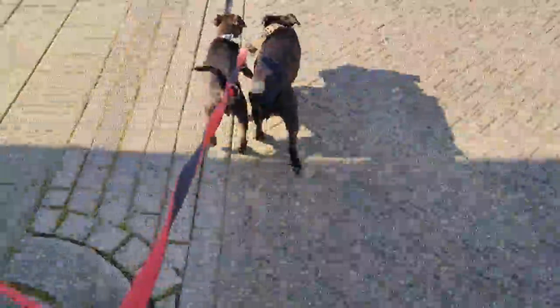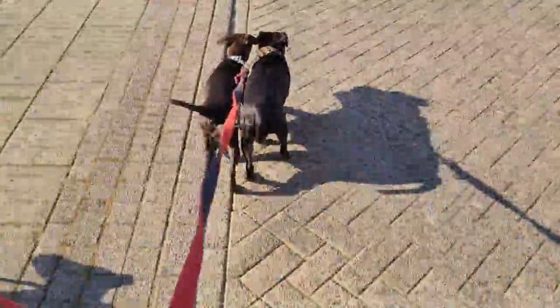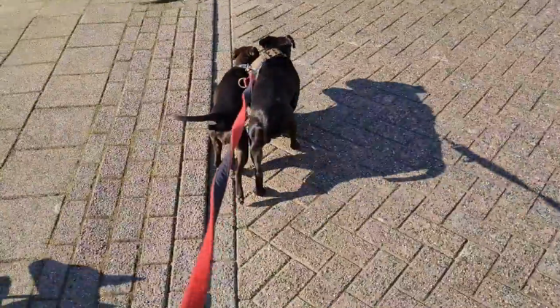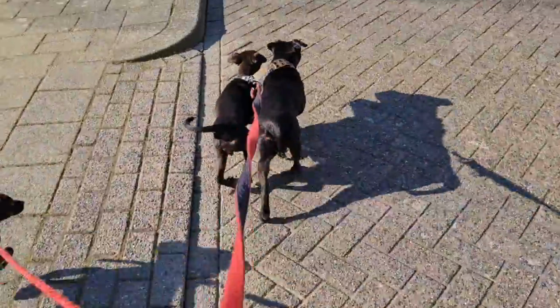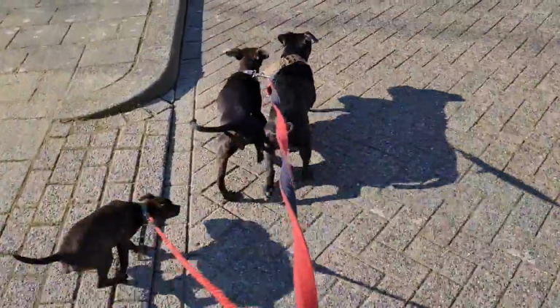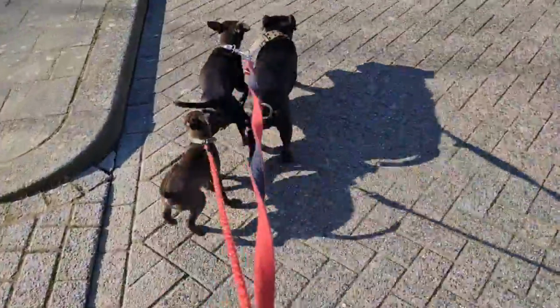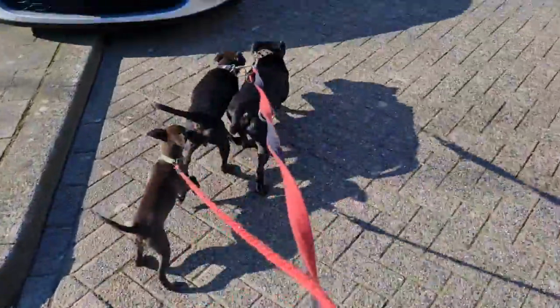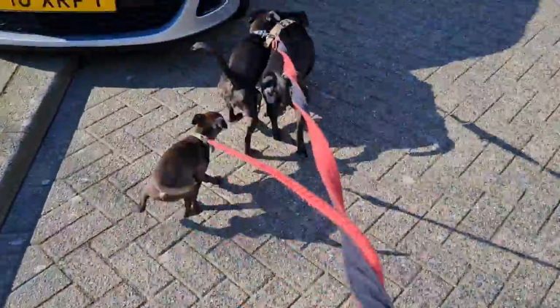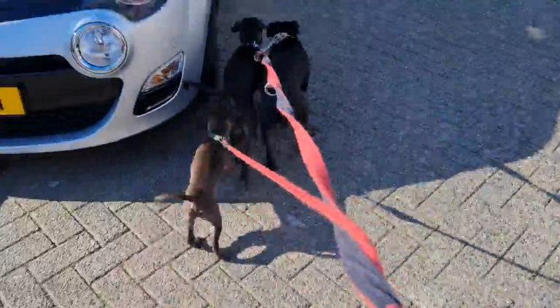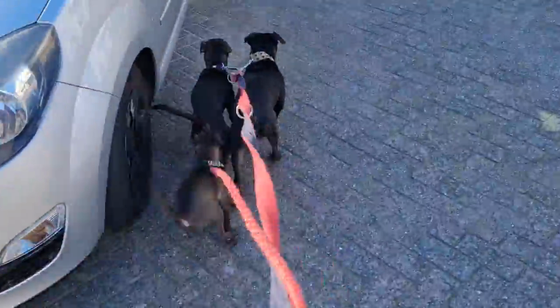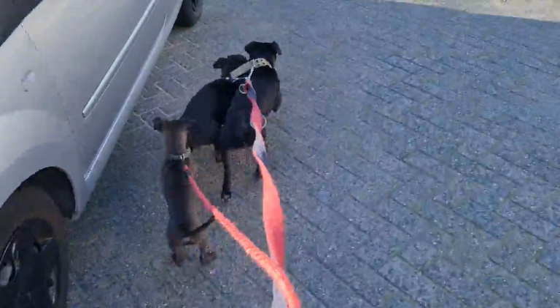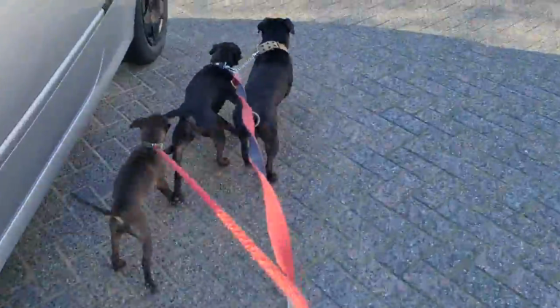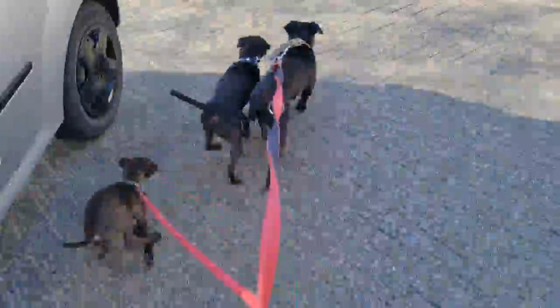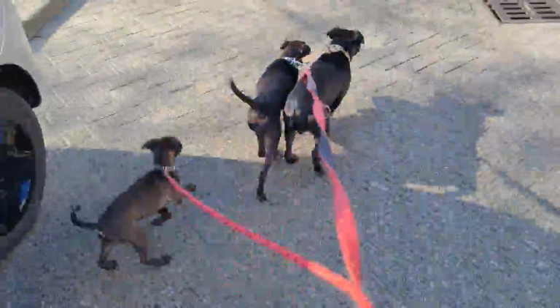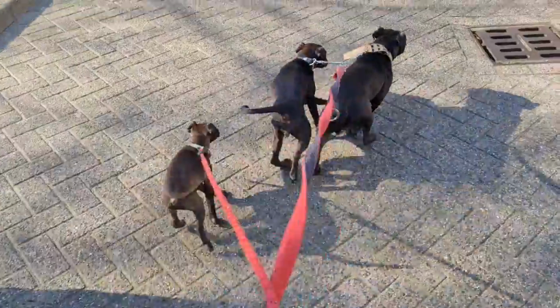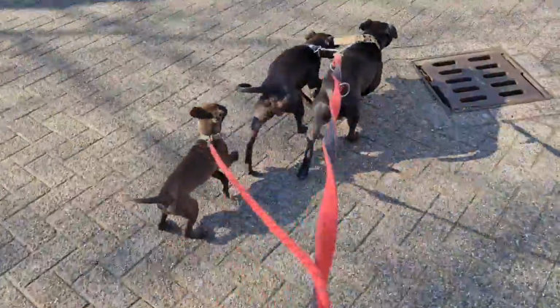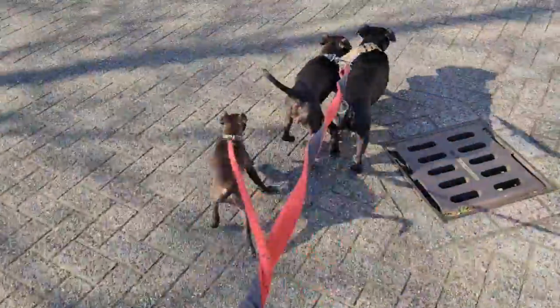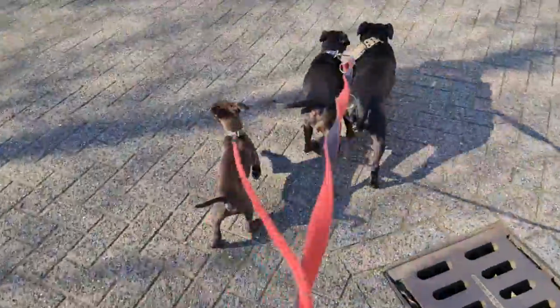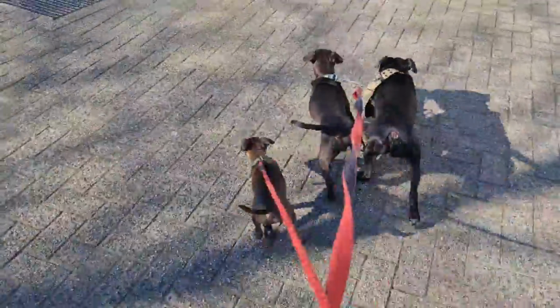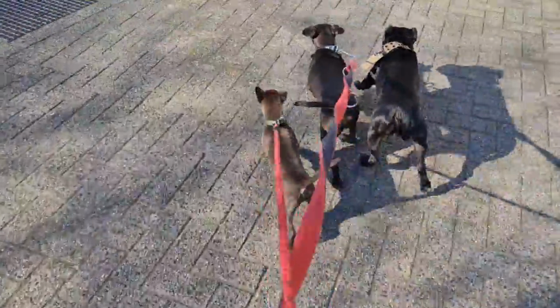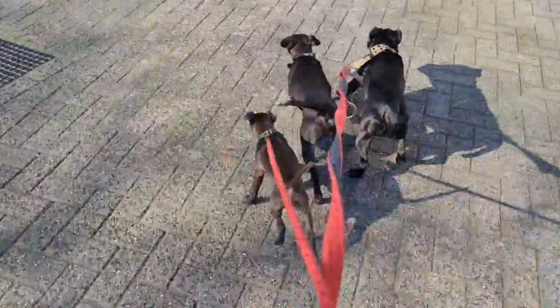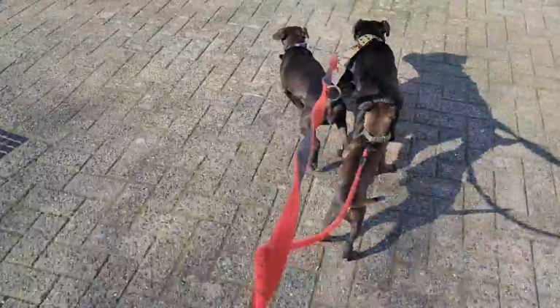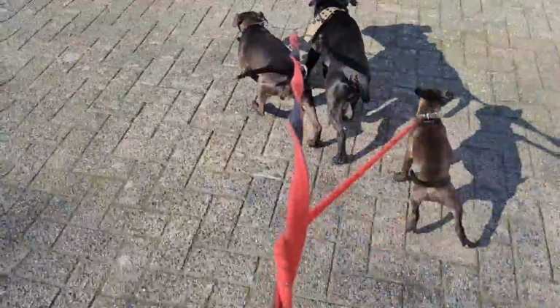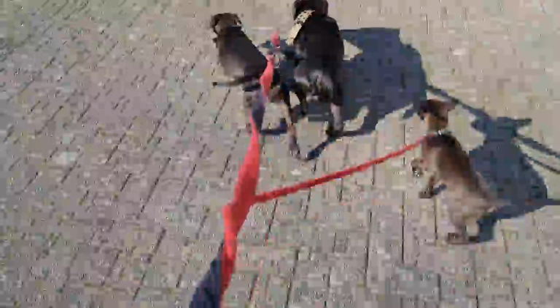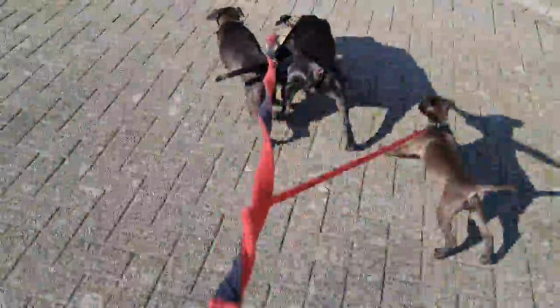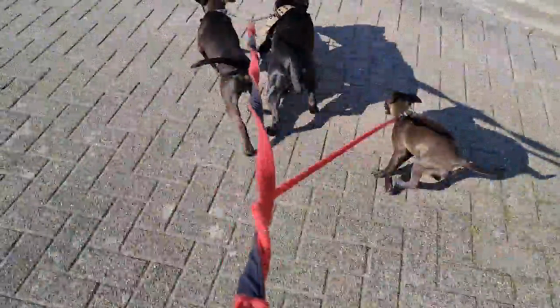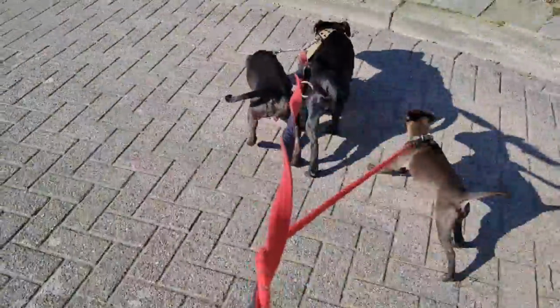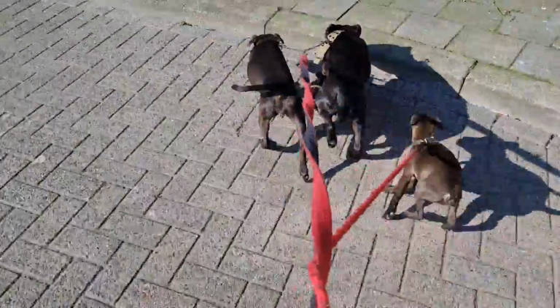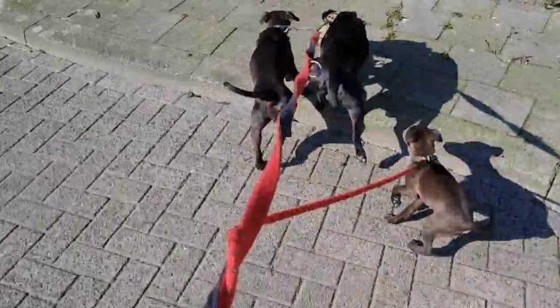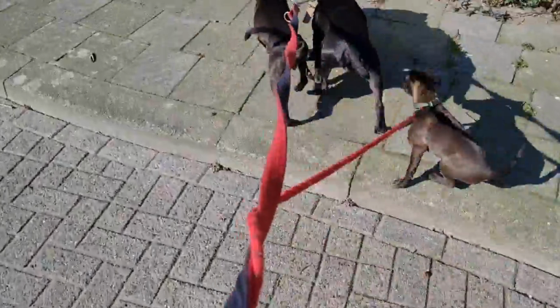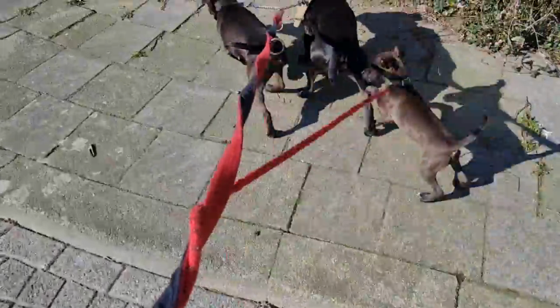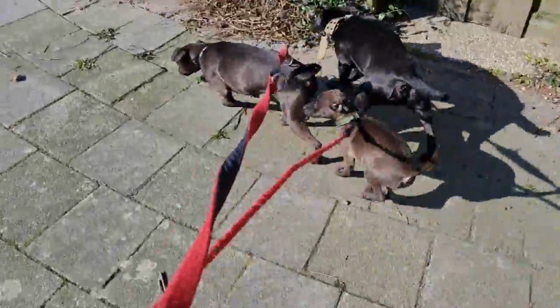Walking with three dogs is not easy. But walking with multiple dogs is quite a challenge, so to say. The trick is that you don't have them intertwining with all the leashes all the time.